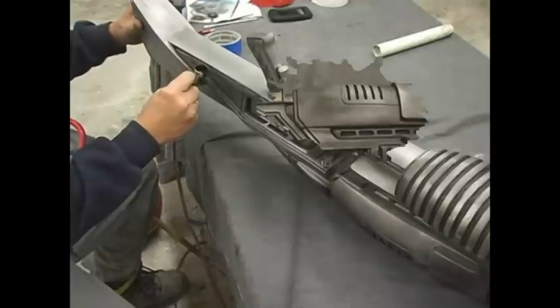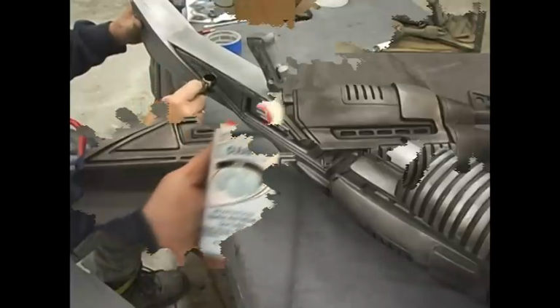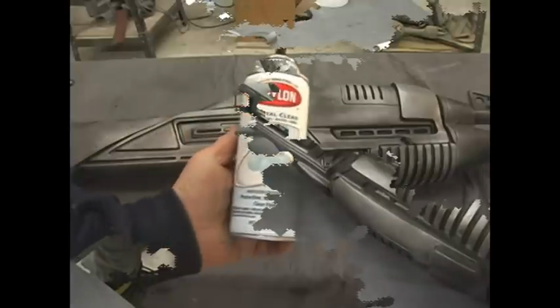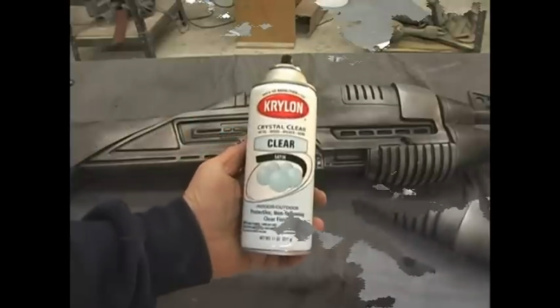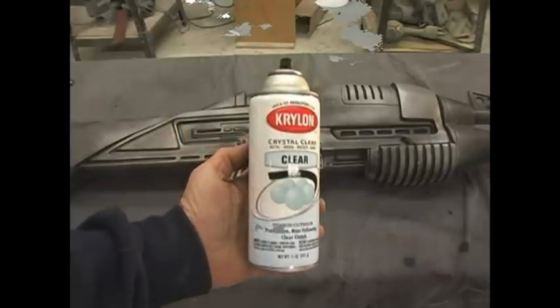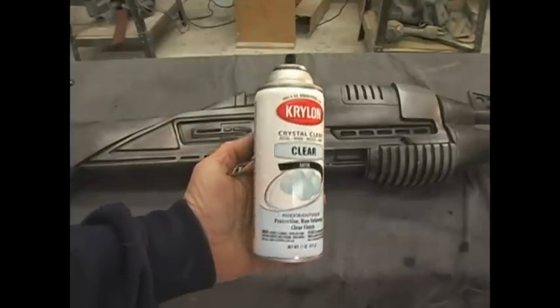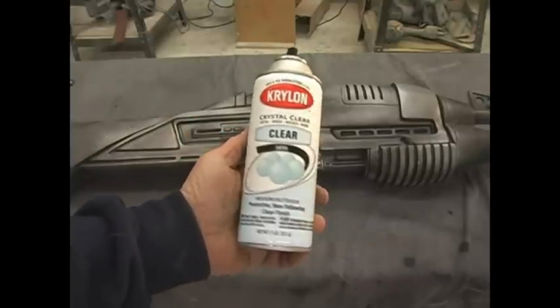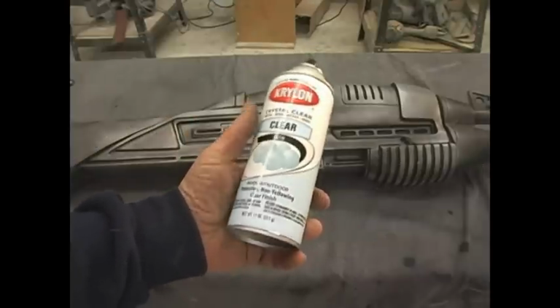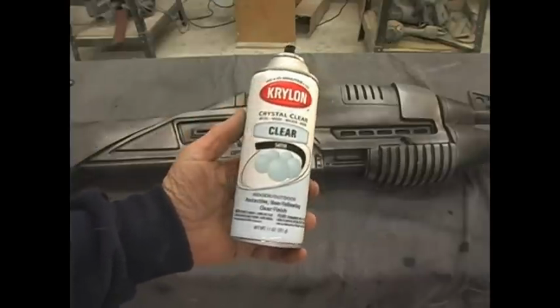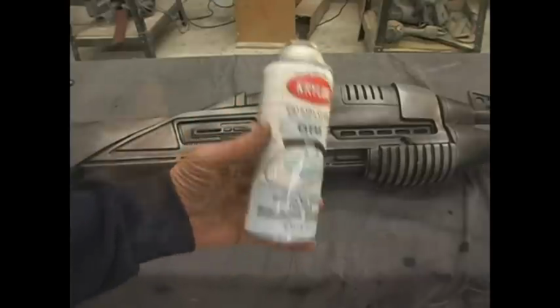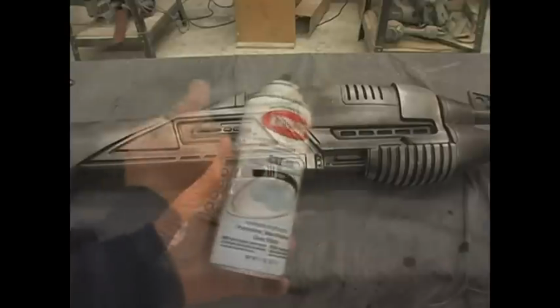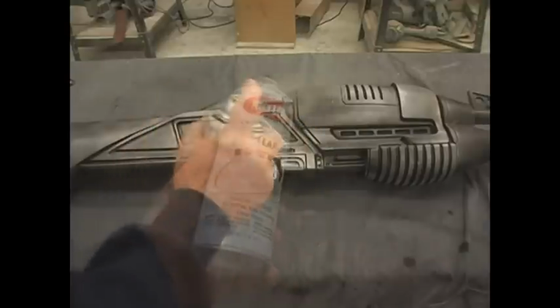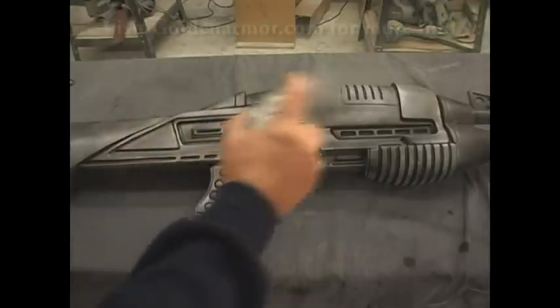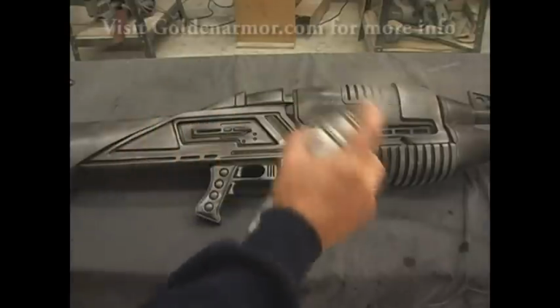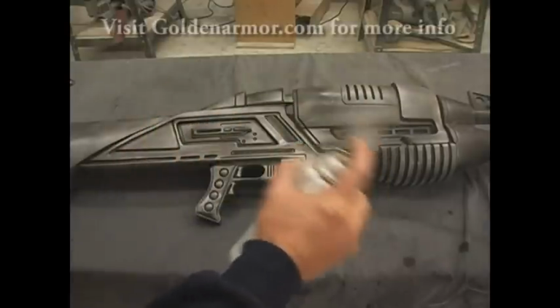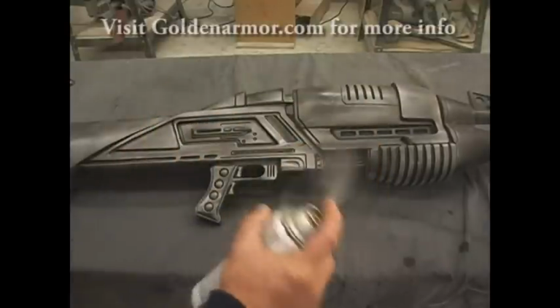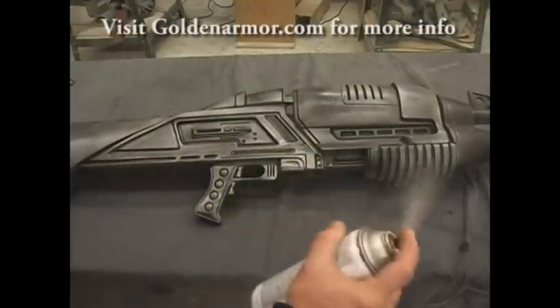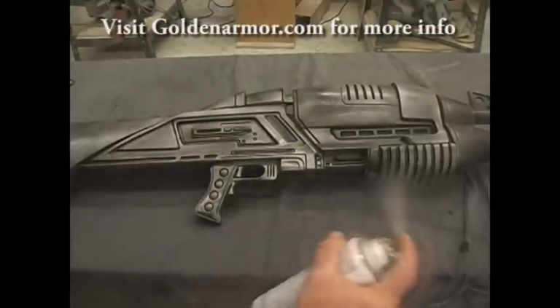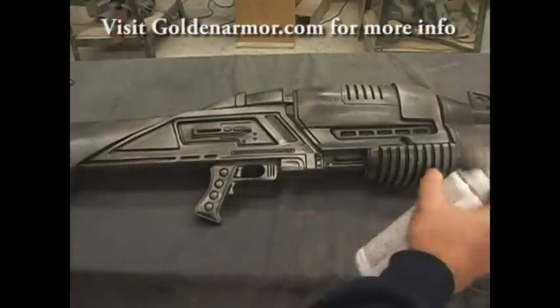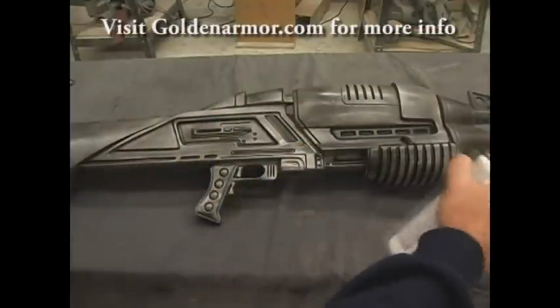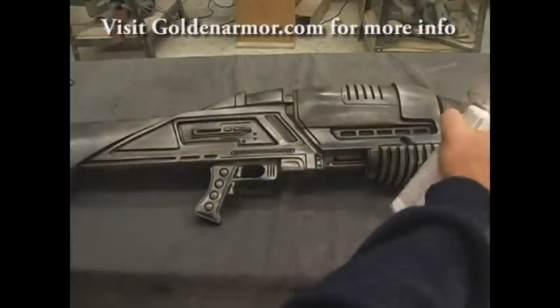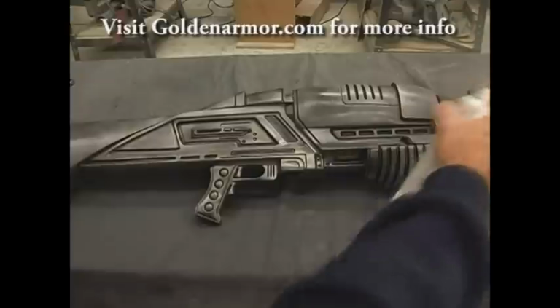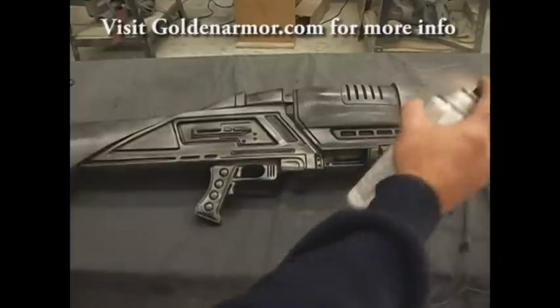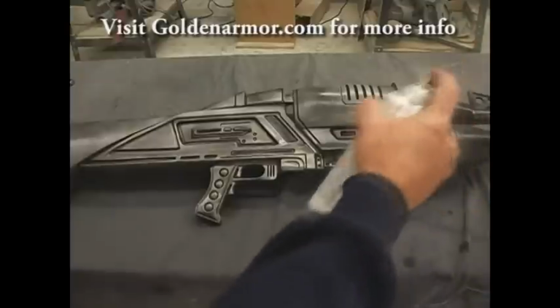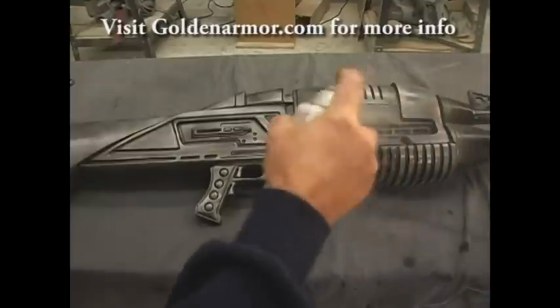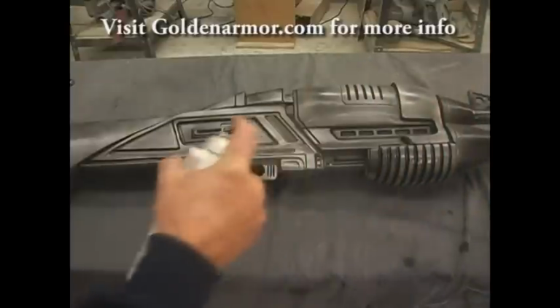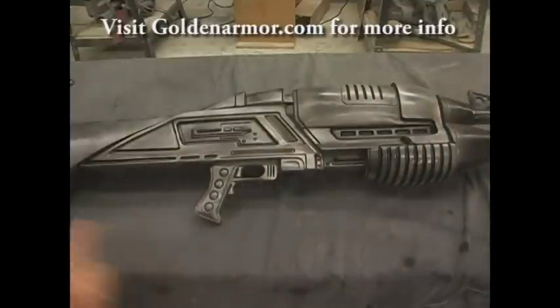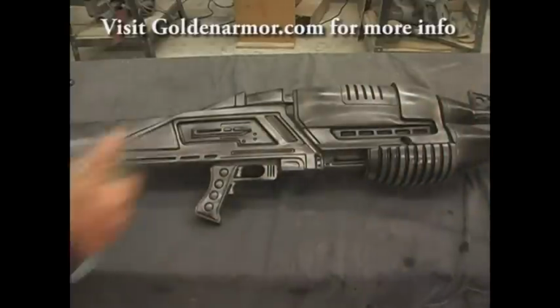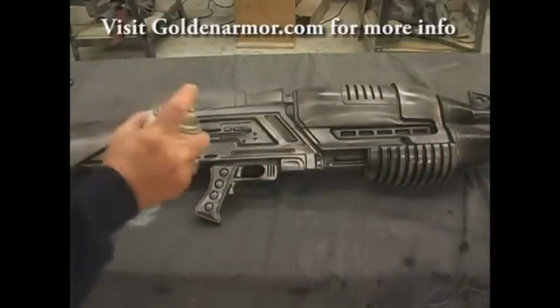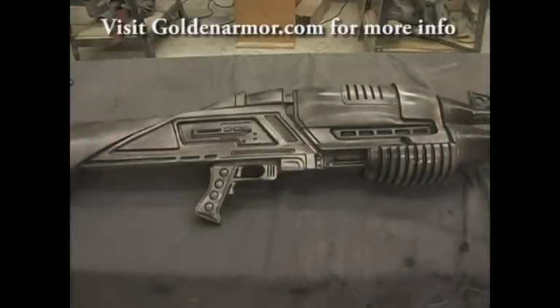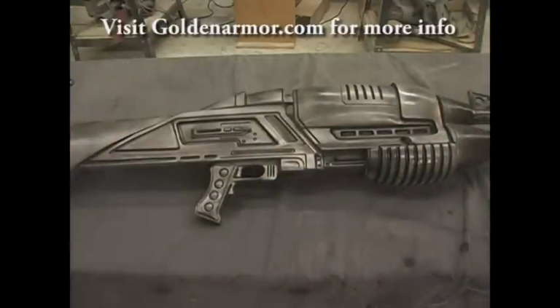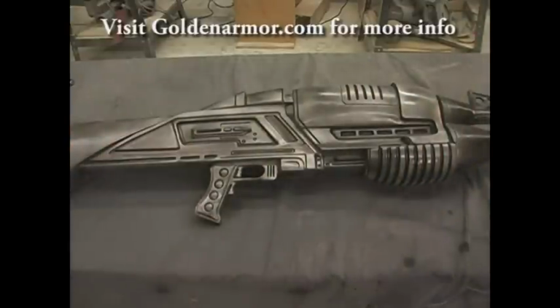Now we're almost finished. To give this gun a more durable finish, just go ahead and use a matte overcoat and give the gun an entire spray down with this flat clear. It's going to prevent any kind of smearing if it gets wet, and it'll just make it more durable for outdoor use.